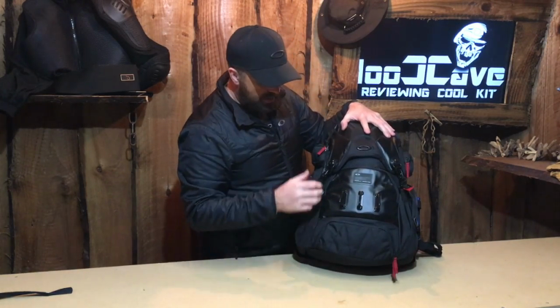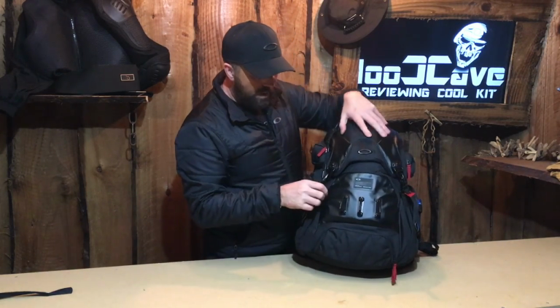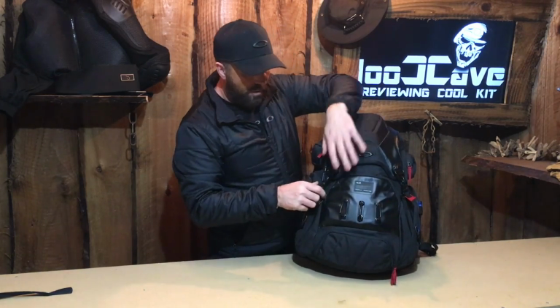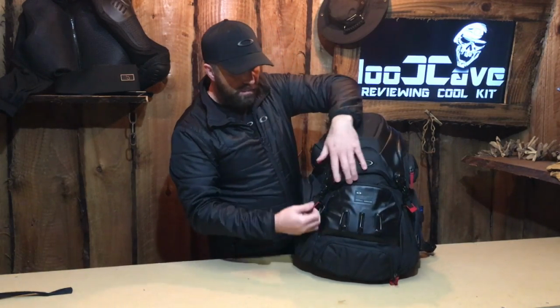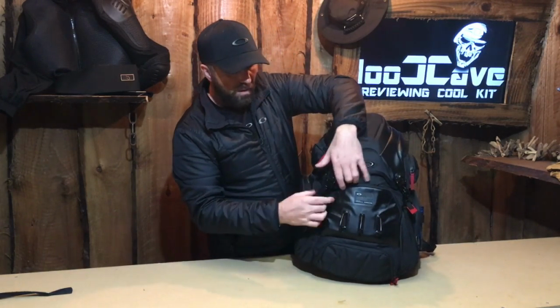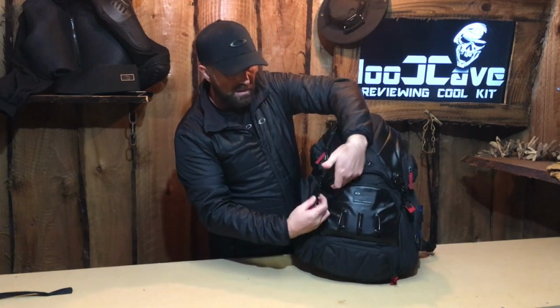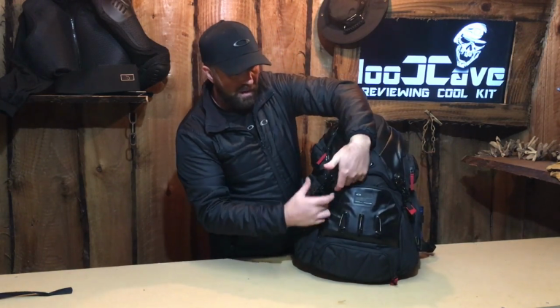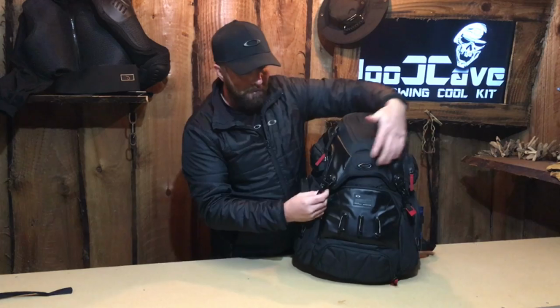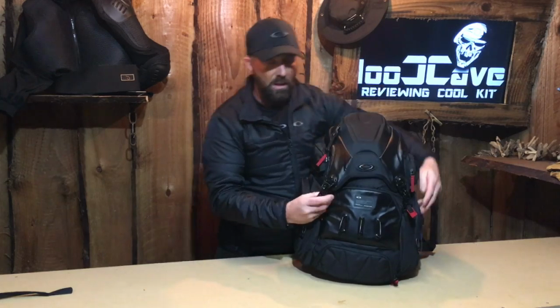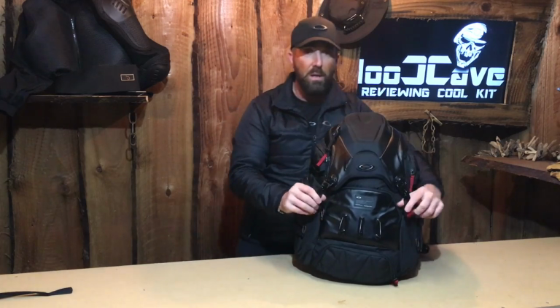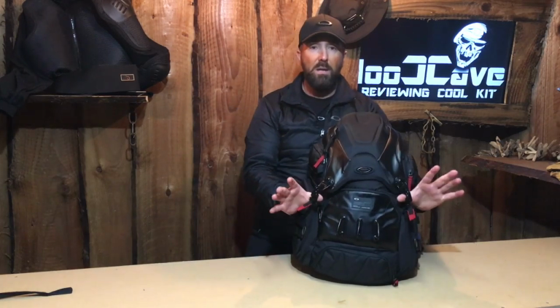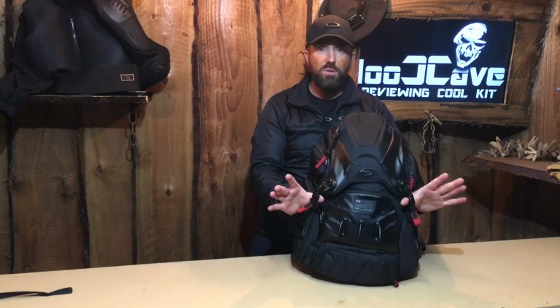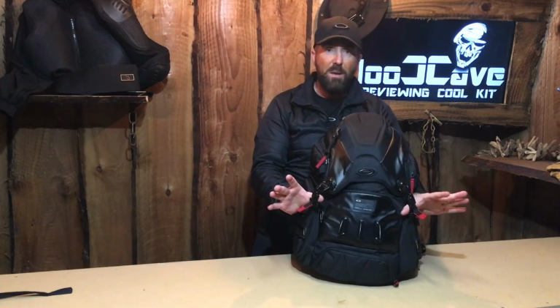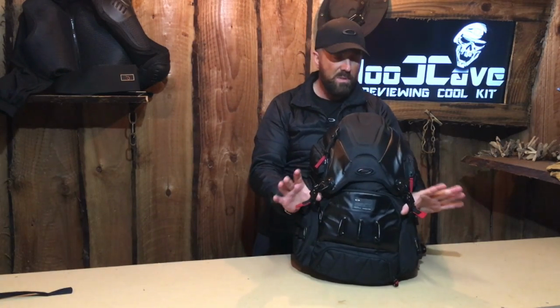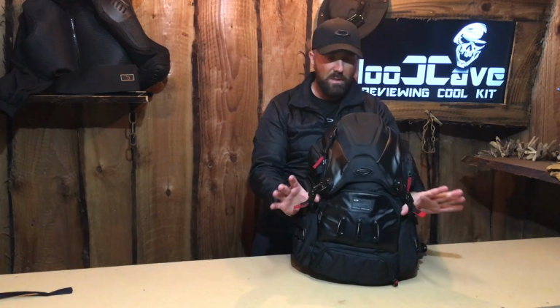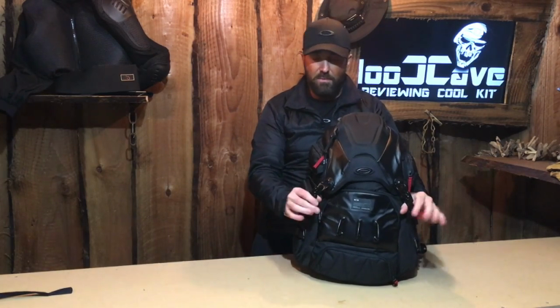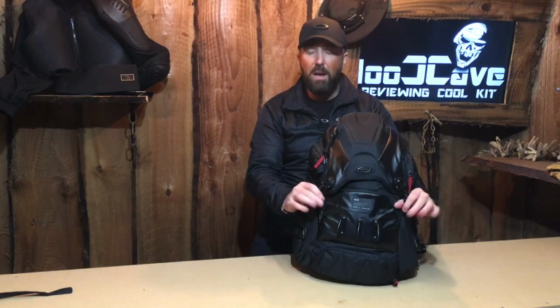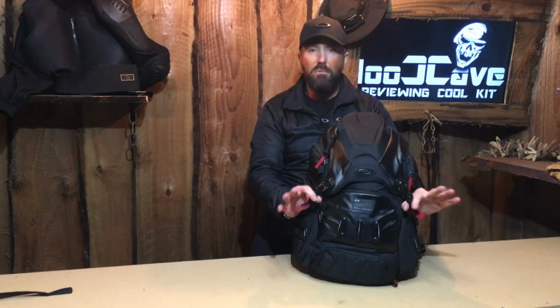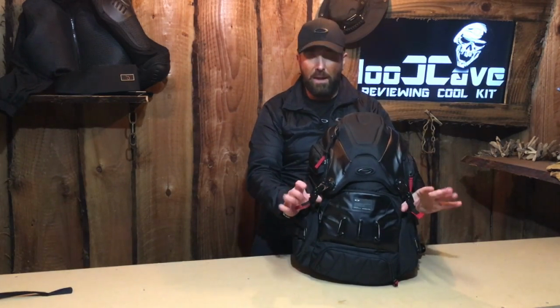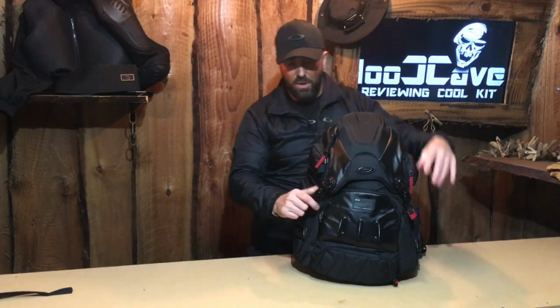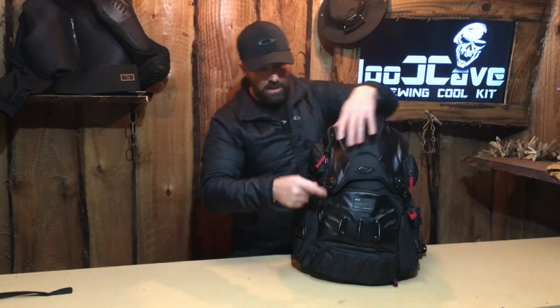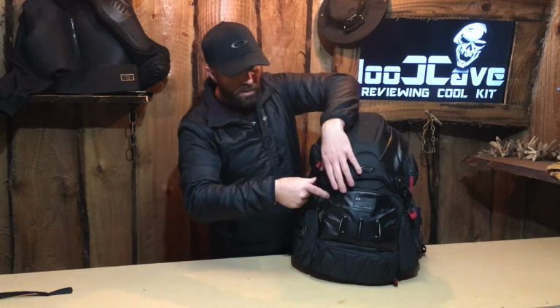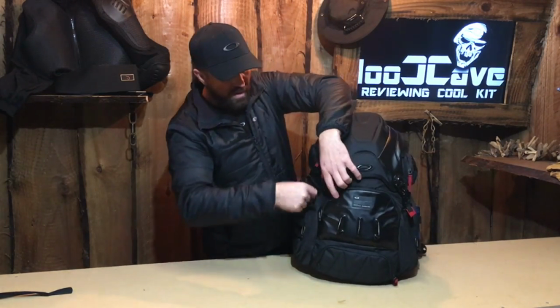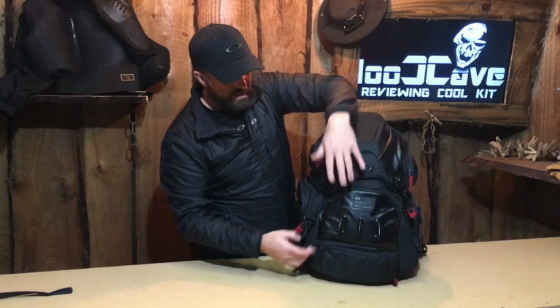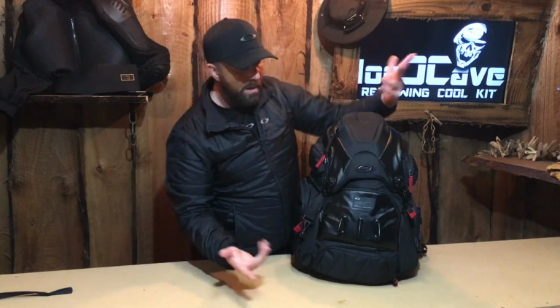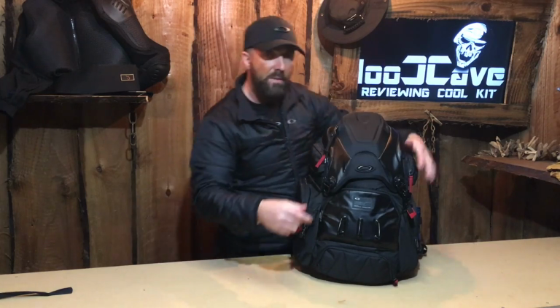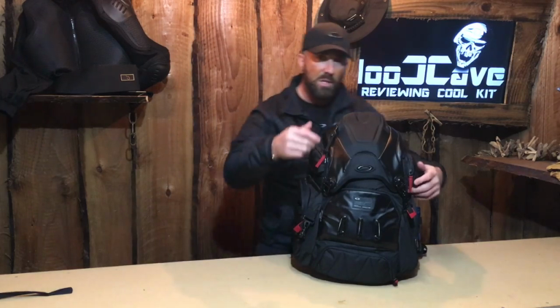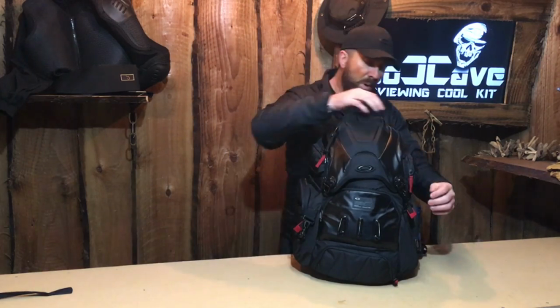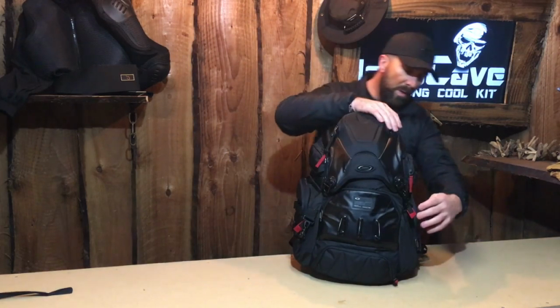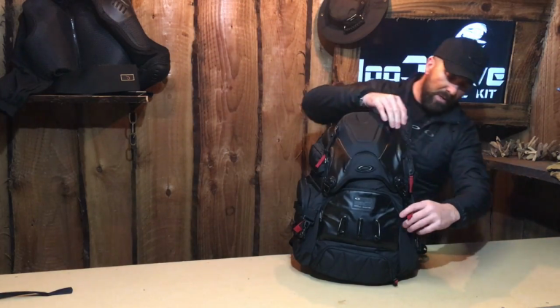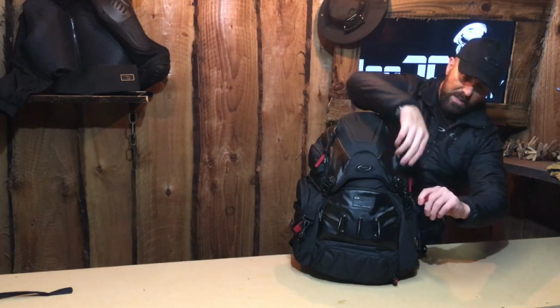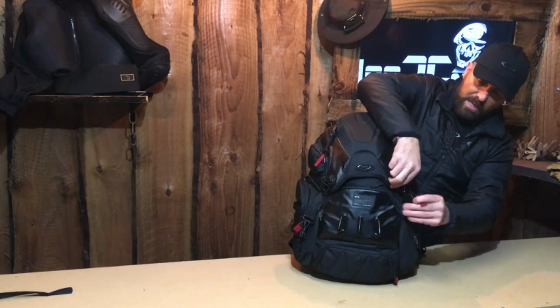Staying with the front, we've got these lovely metal straps left and right. Really heavy duty — they're not going to break. They just clasp open. Really nice idea.